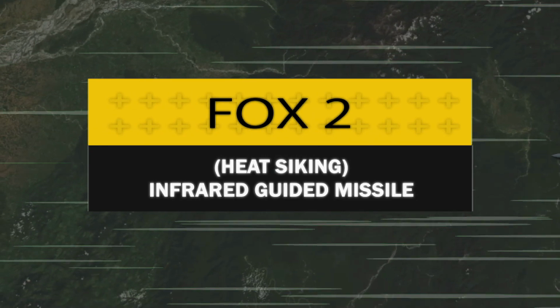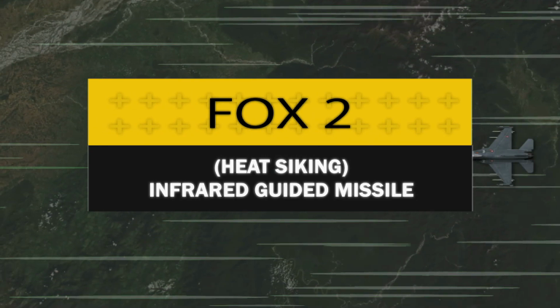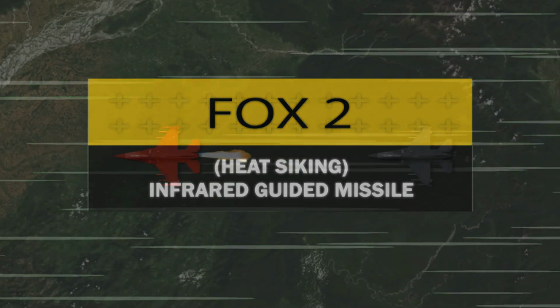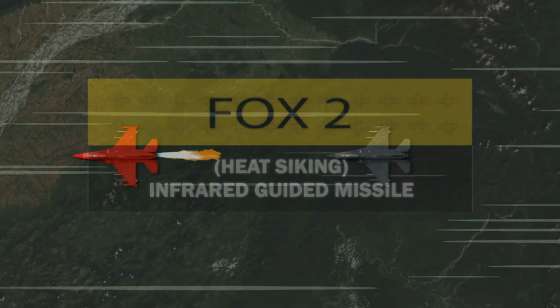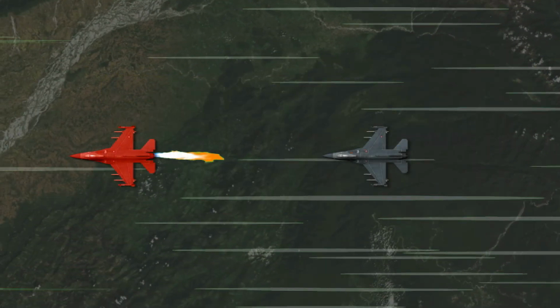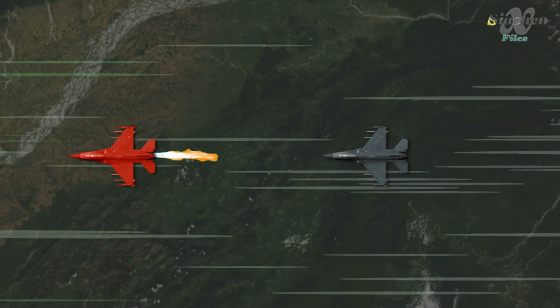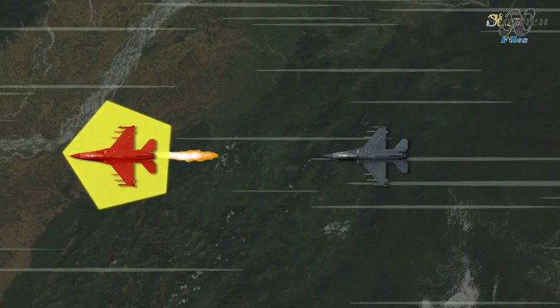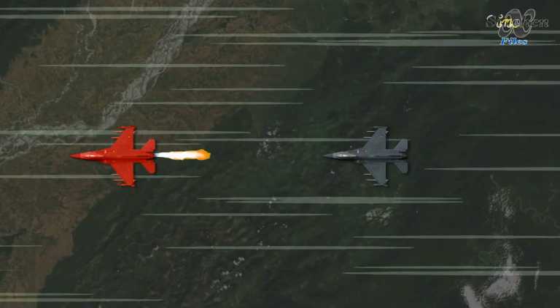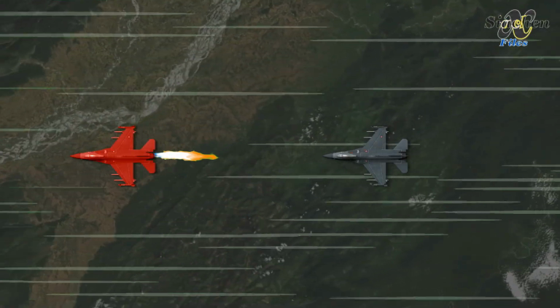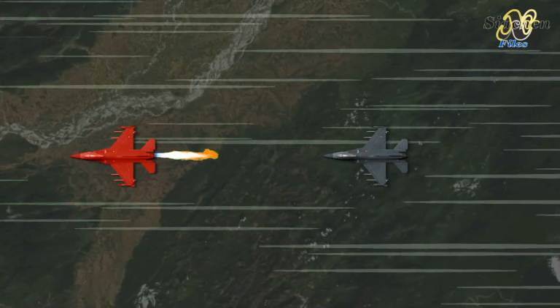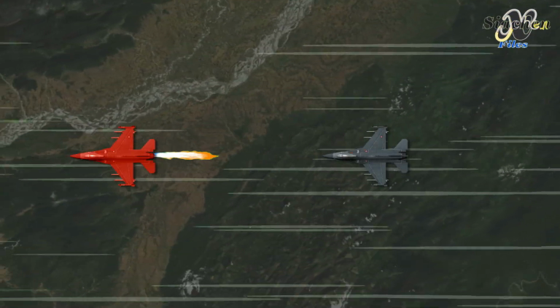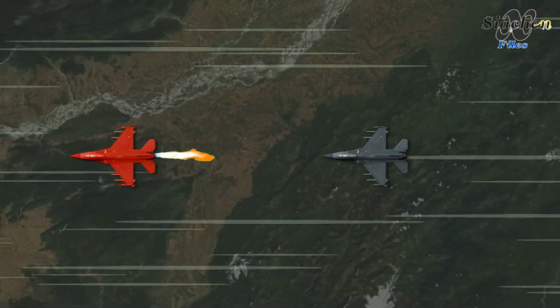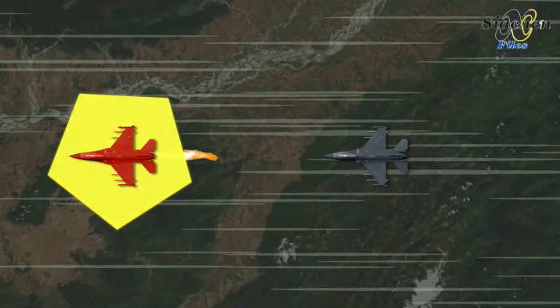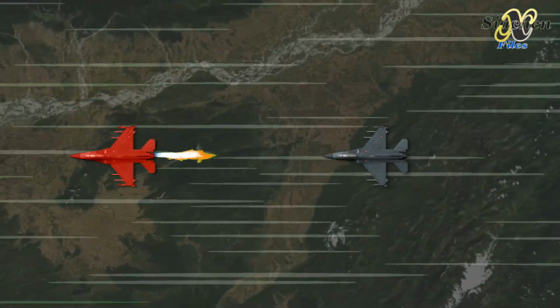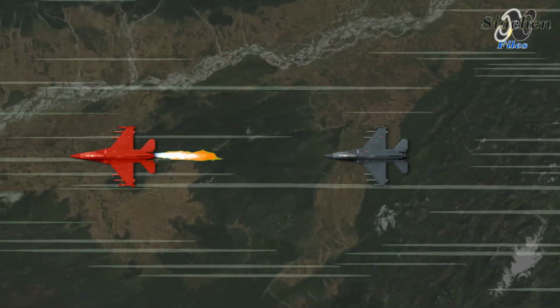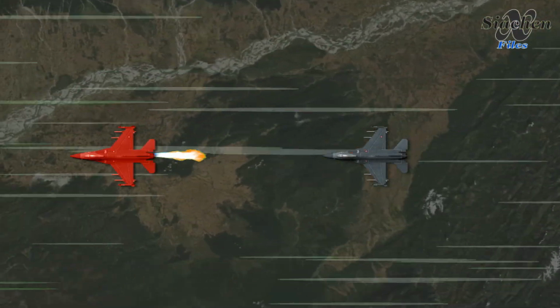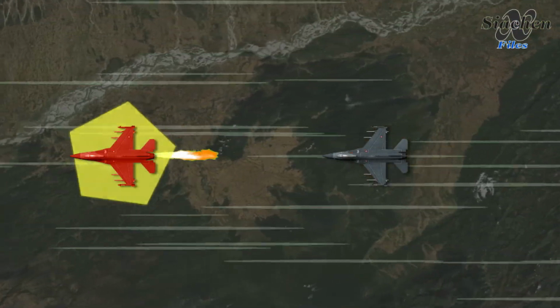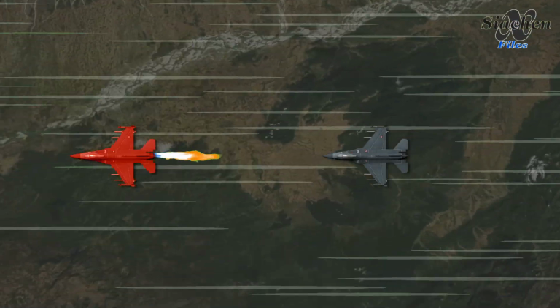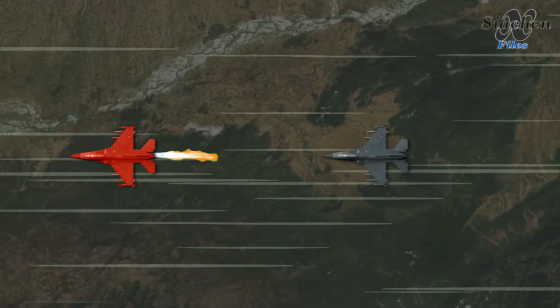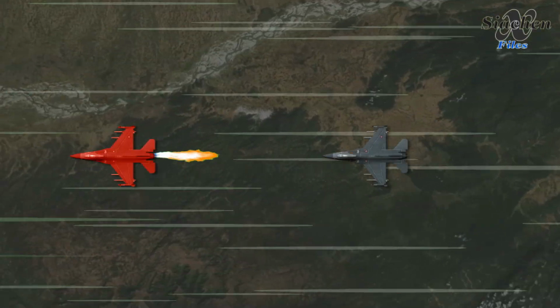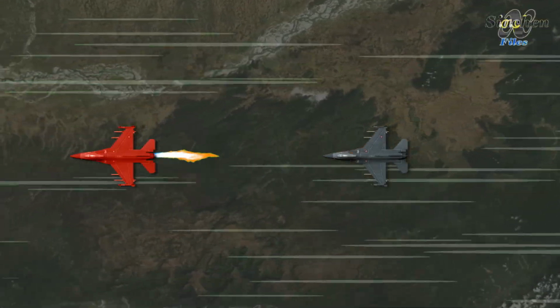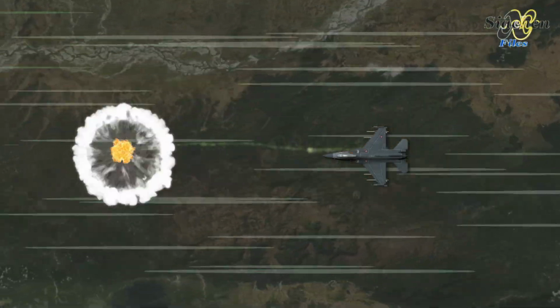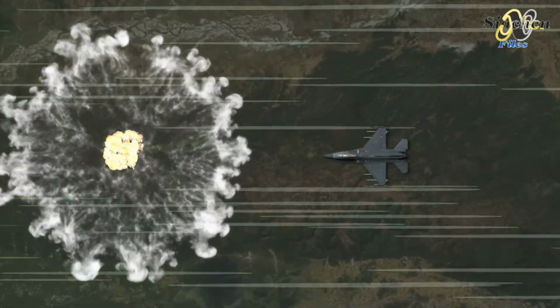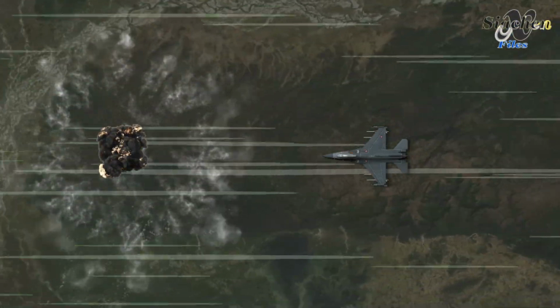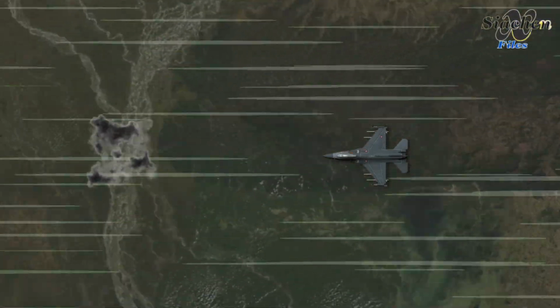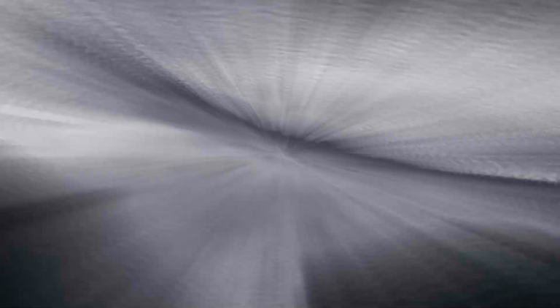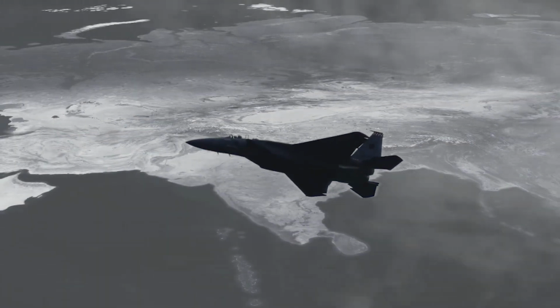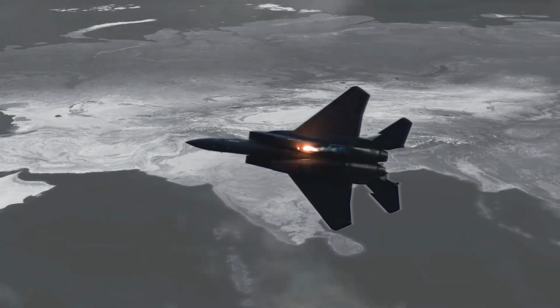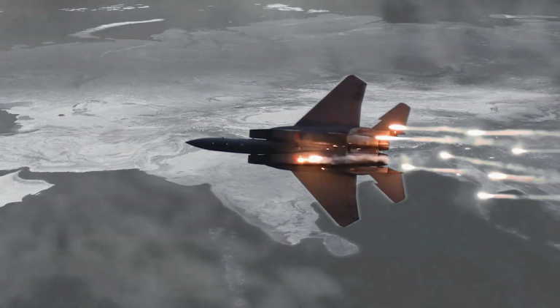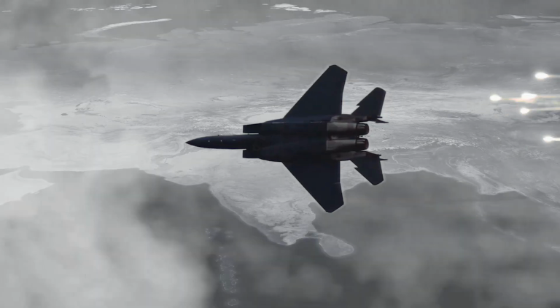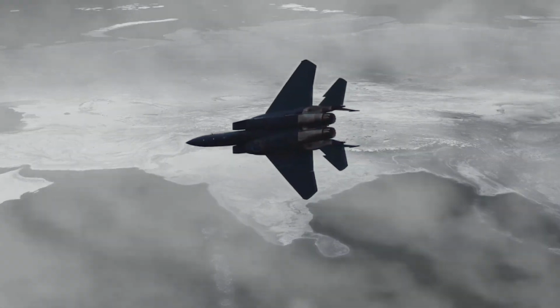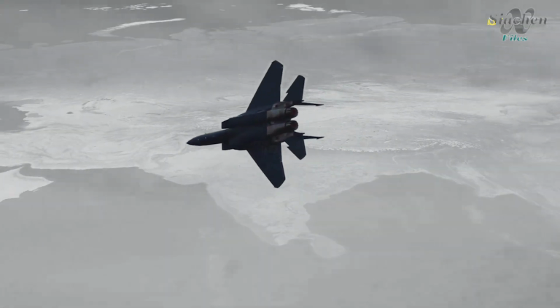Fox2 indicates the launch of a heat-seeking missile. As the name implies, the missile follows the heat signature of the aircraft. This is the most commonly used missile by aircraft around the world. The target aircraft can release flares to divert the heat-seeking missiles.